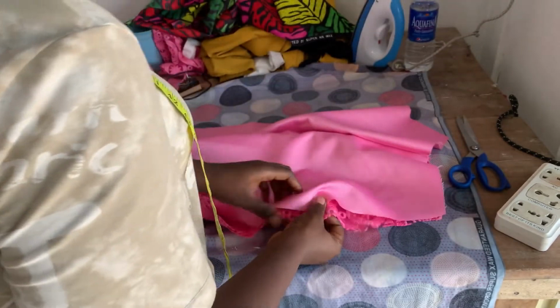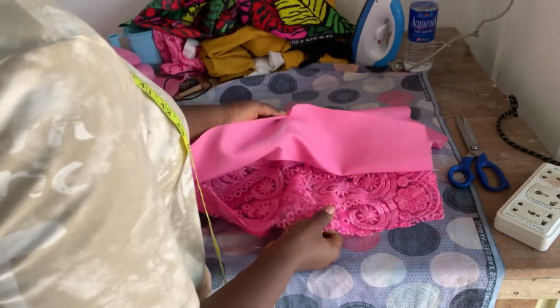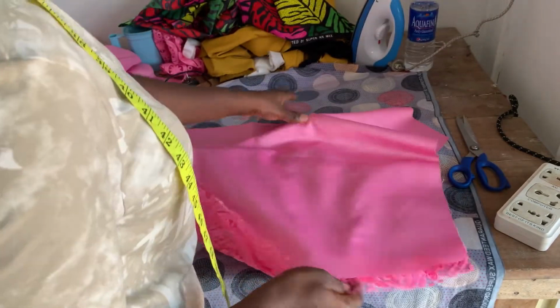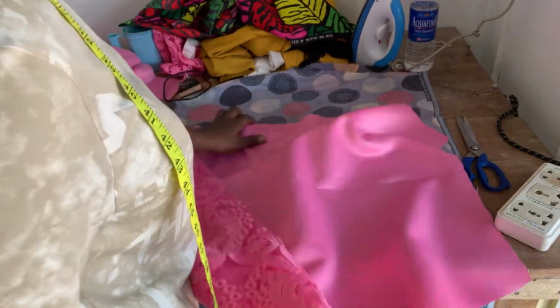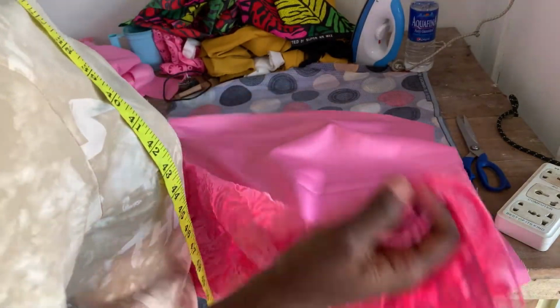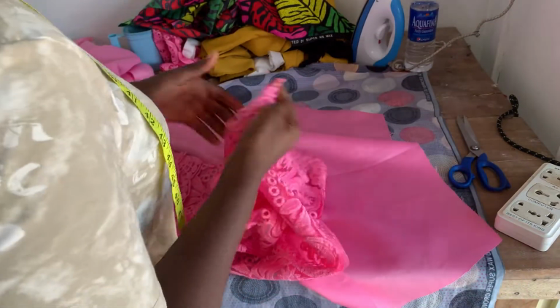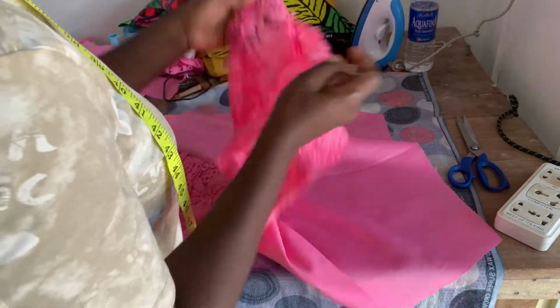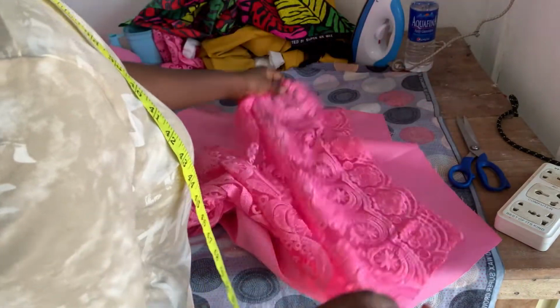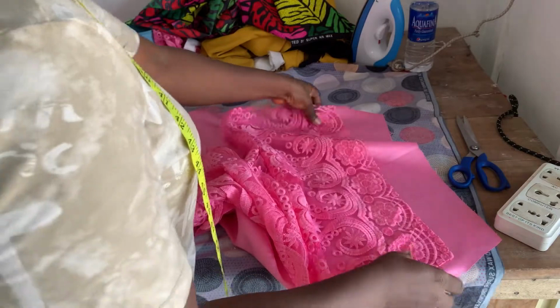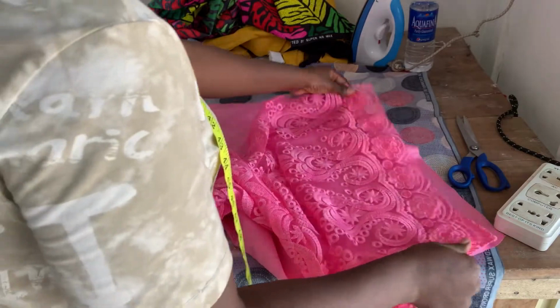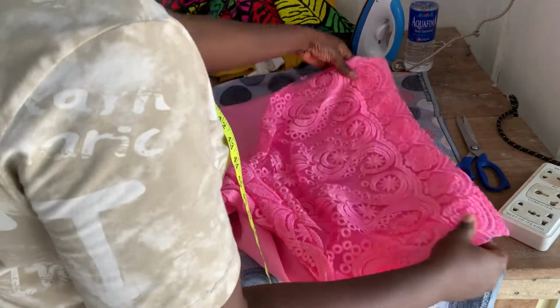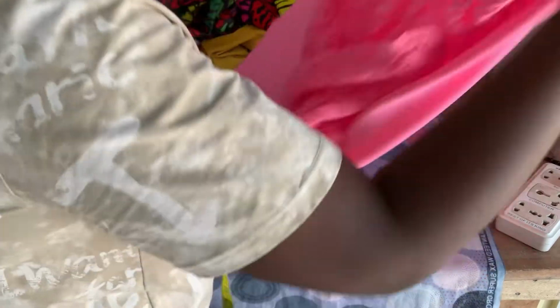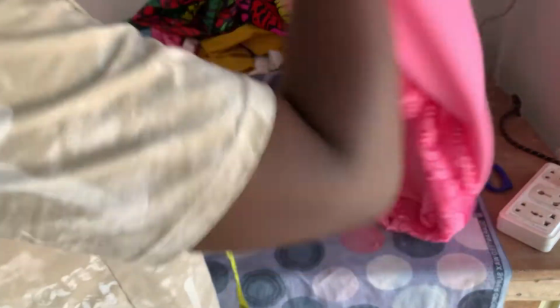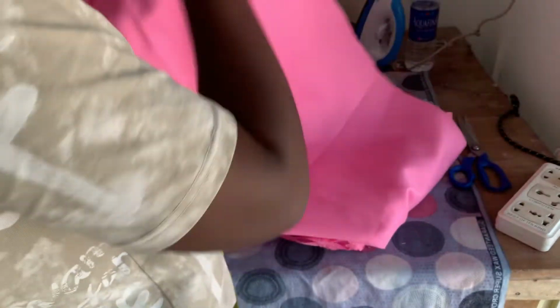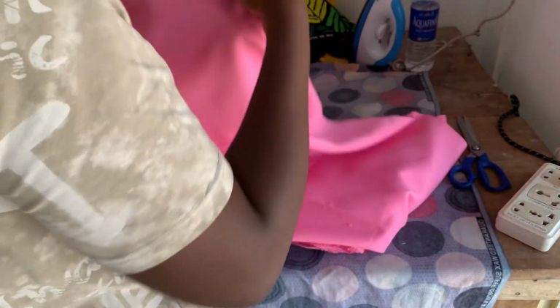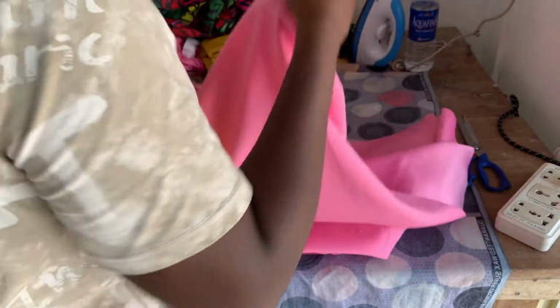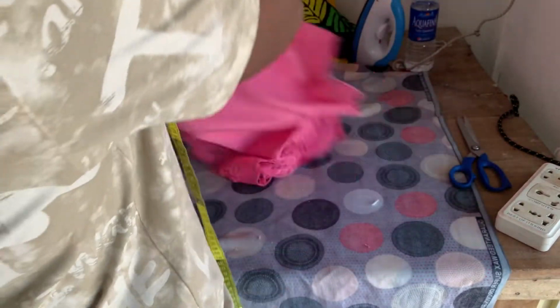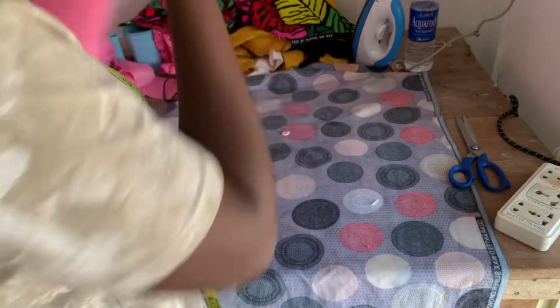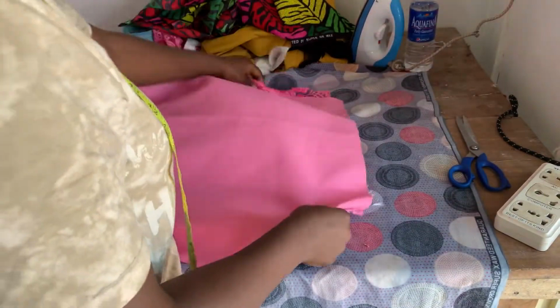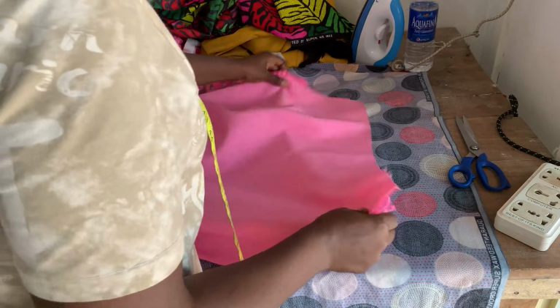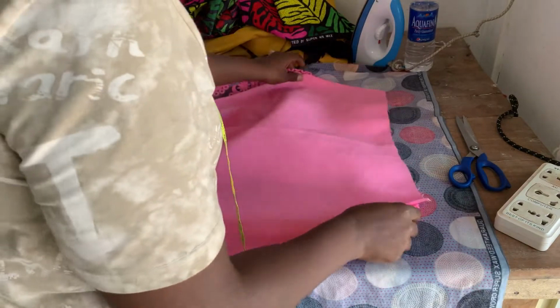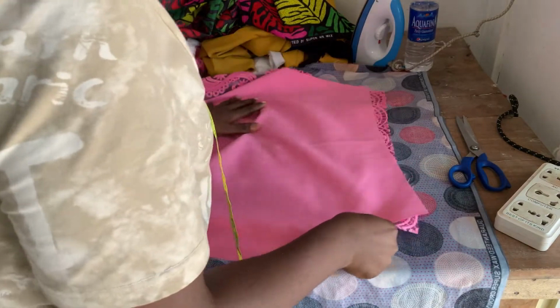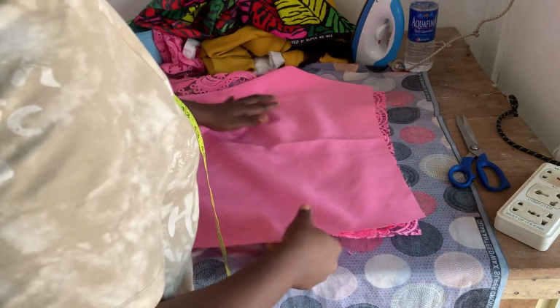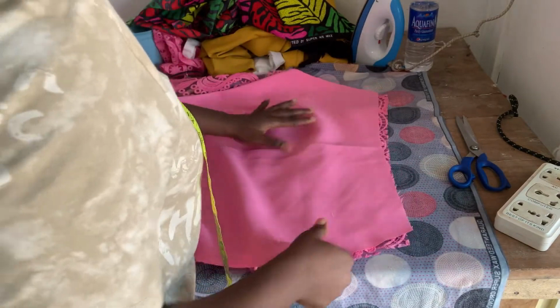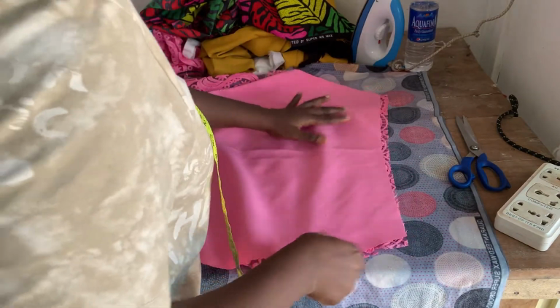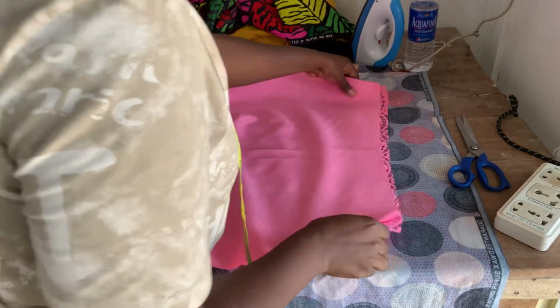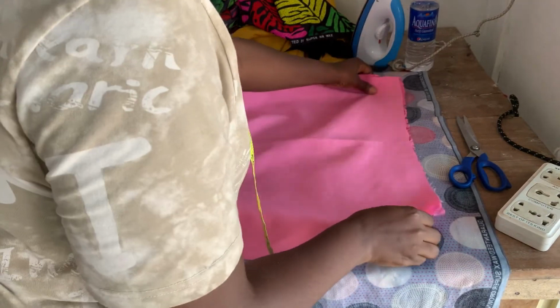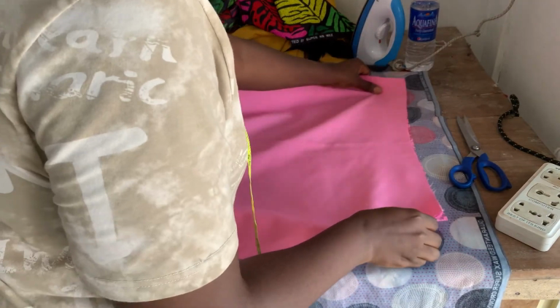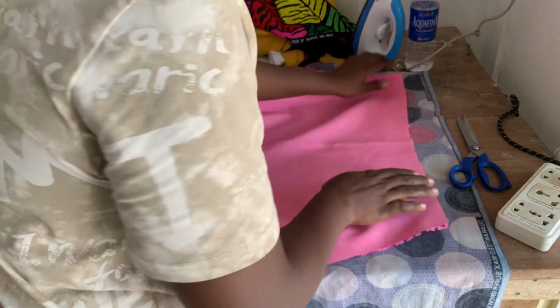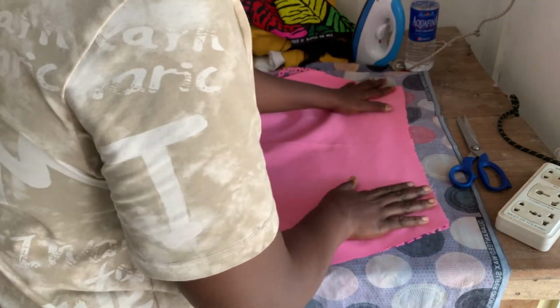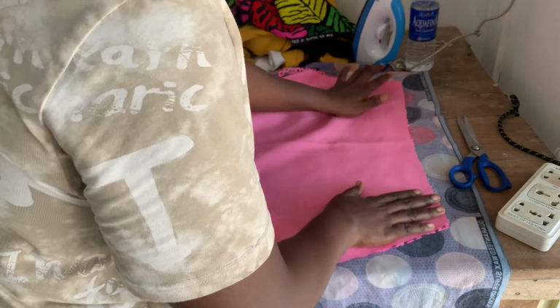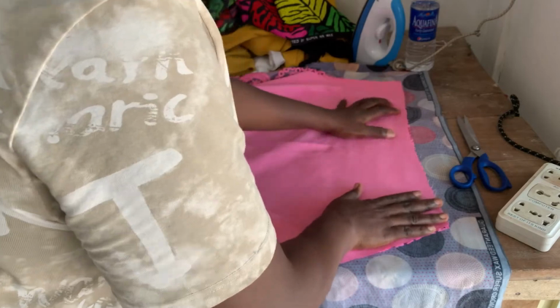First of all, place your bridal satin — which is your lining — under the lace, with the right side facing the back of your lace.